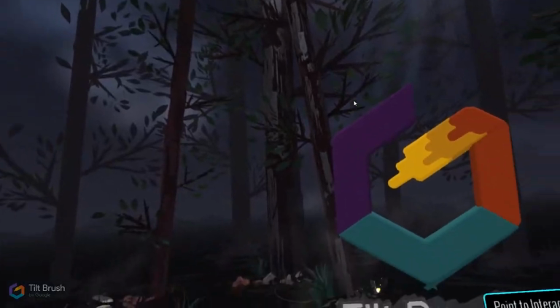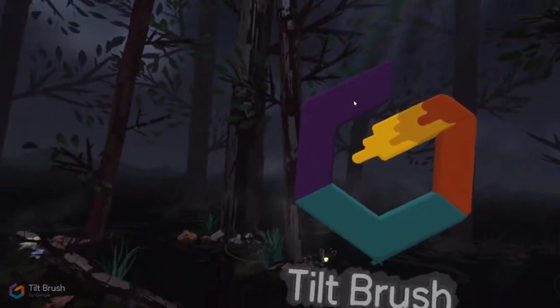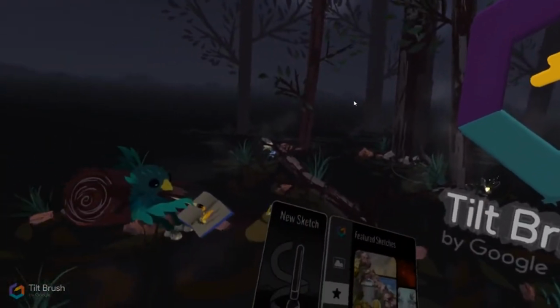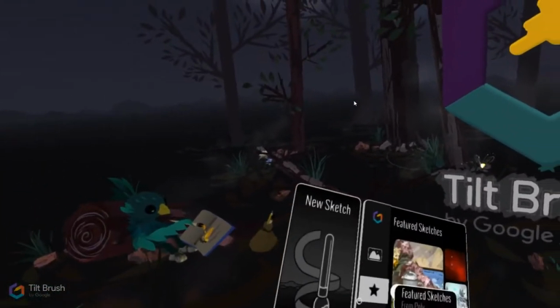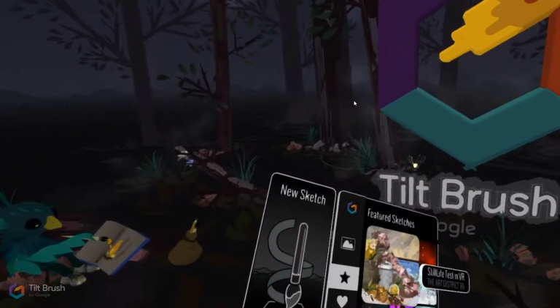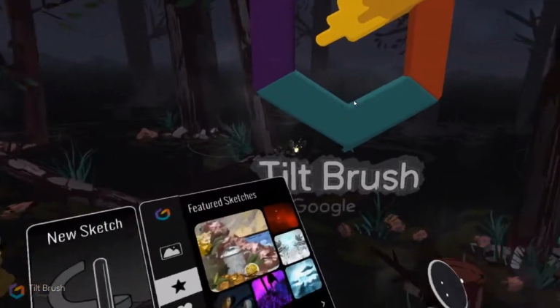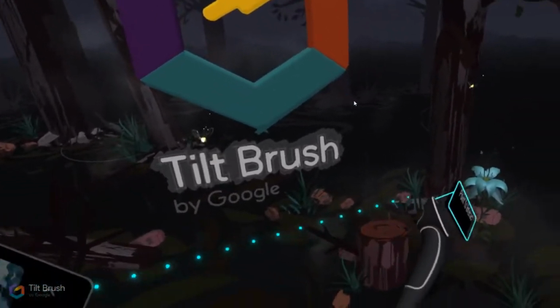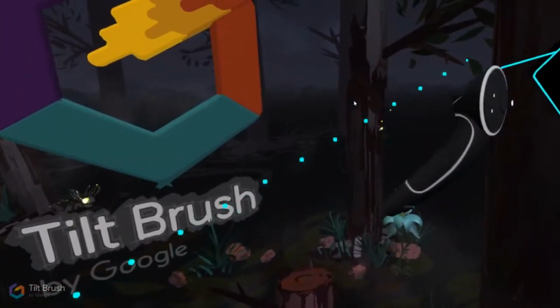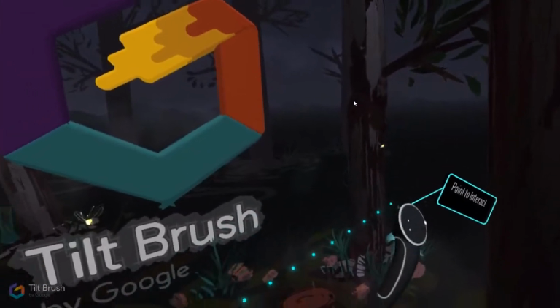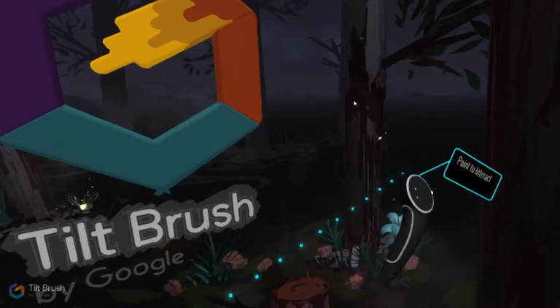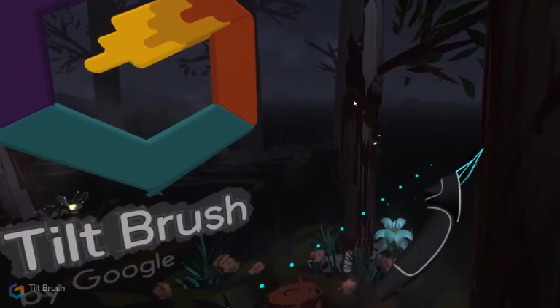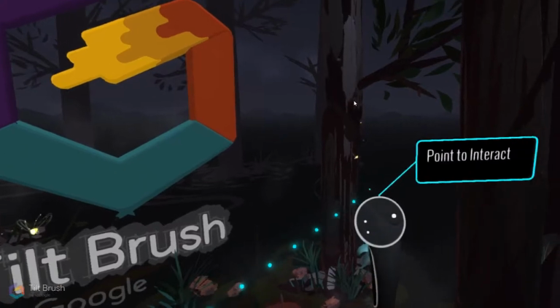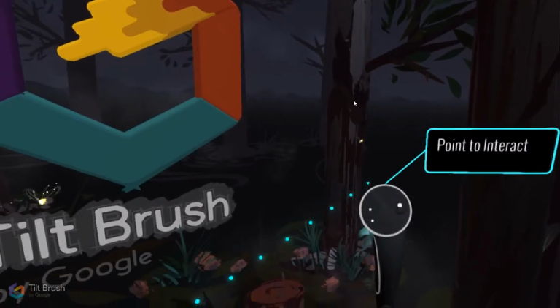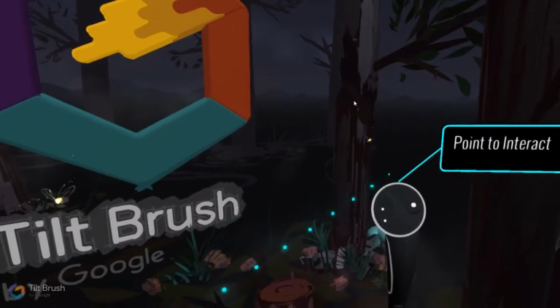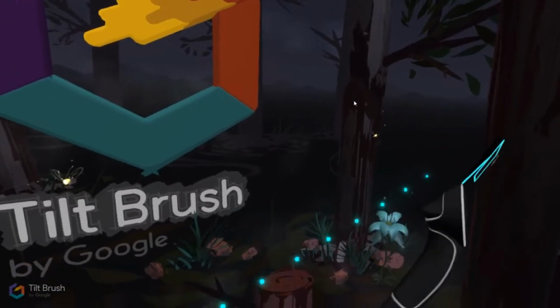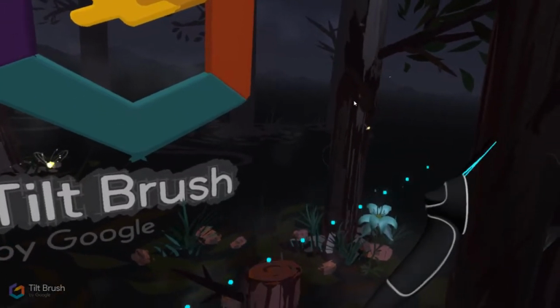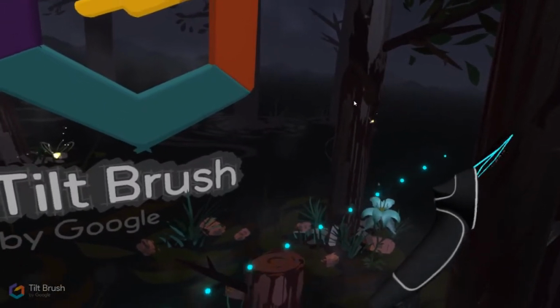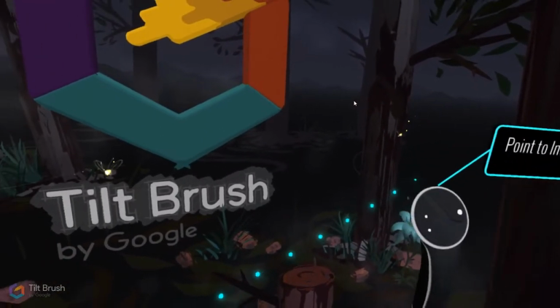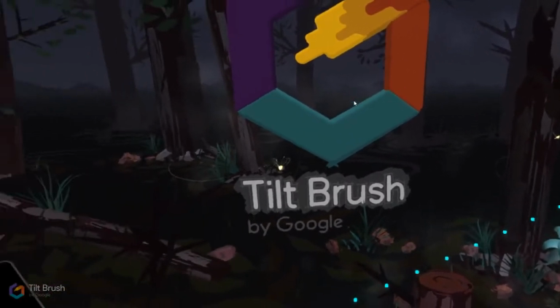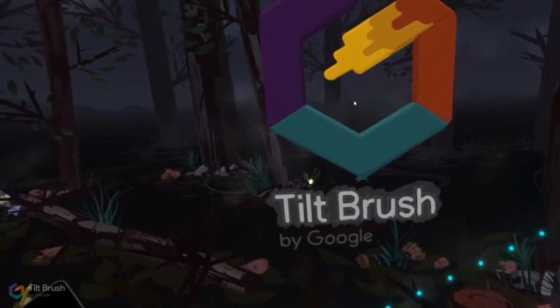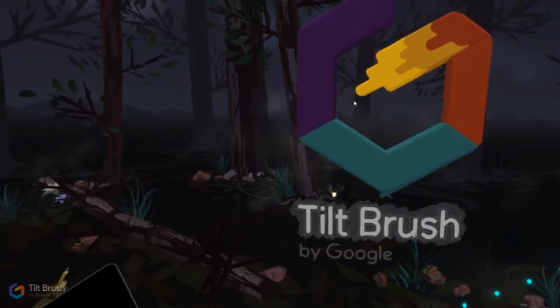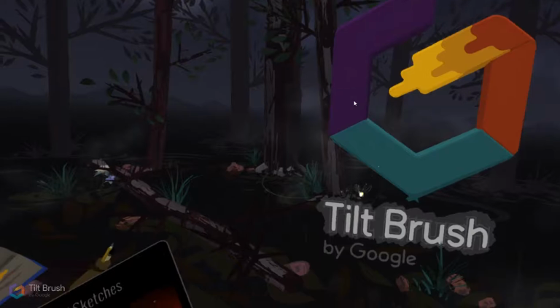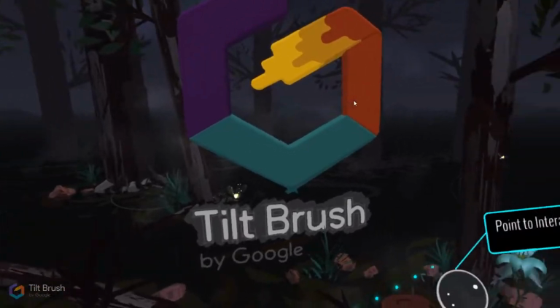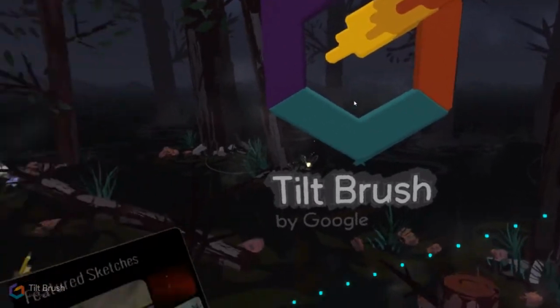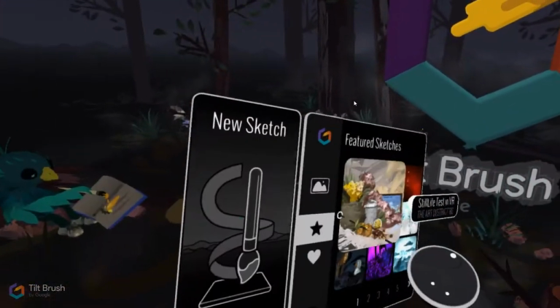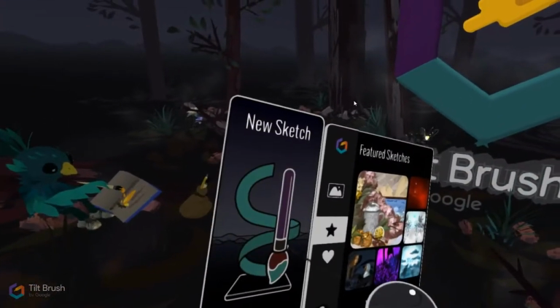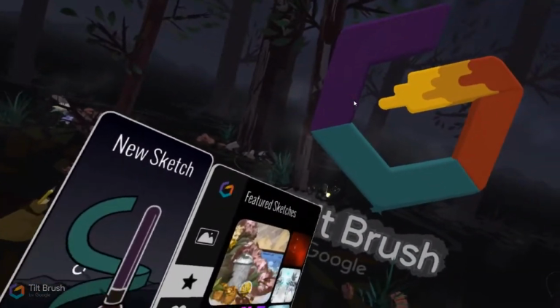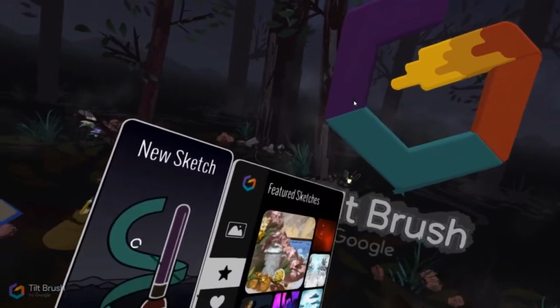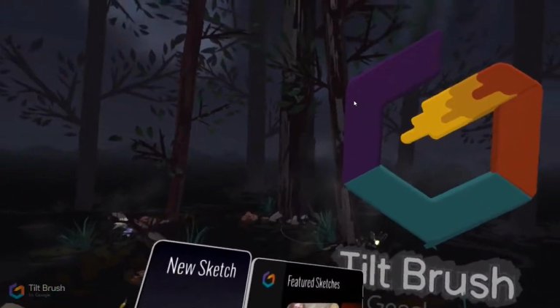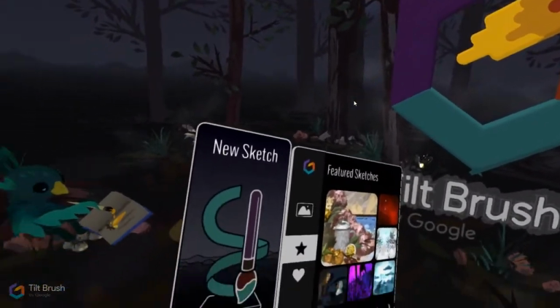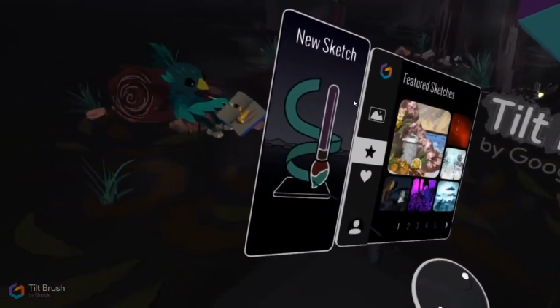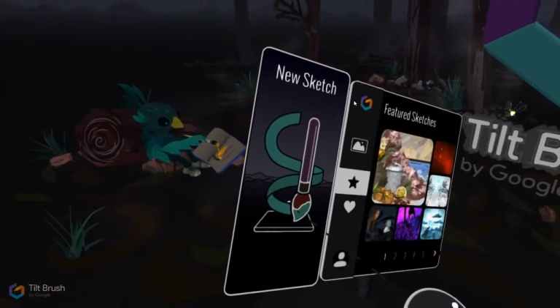This is the intro space with a lovely tree — it's a demo environment they've painted for you. I'm going to create a new sketch. On my right hand I've got the pointer, and I use the trigger to interact with things — point at something and pull the trigger, almost like a mouse click.